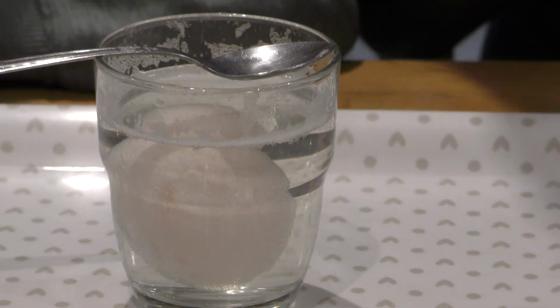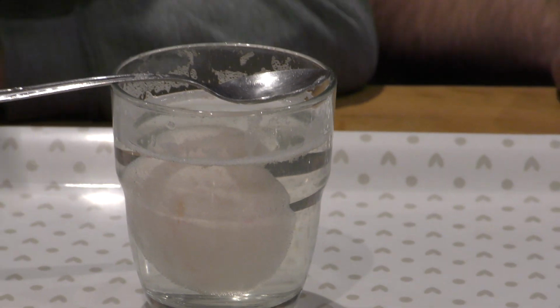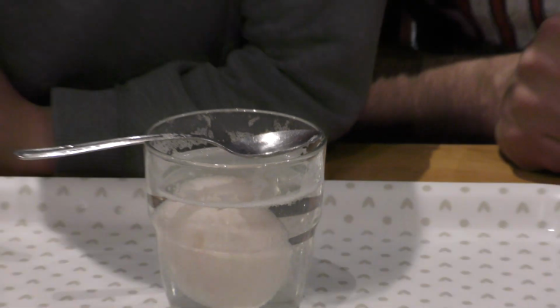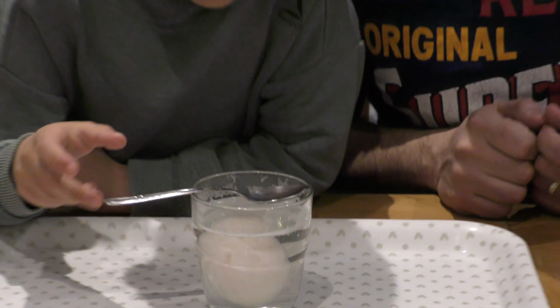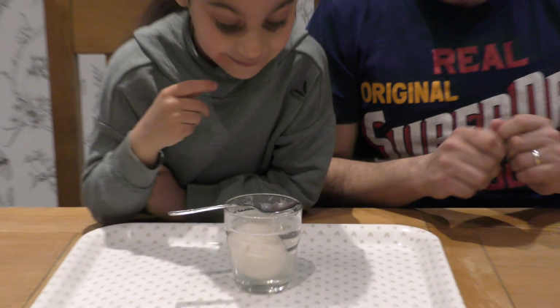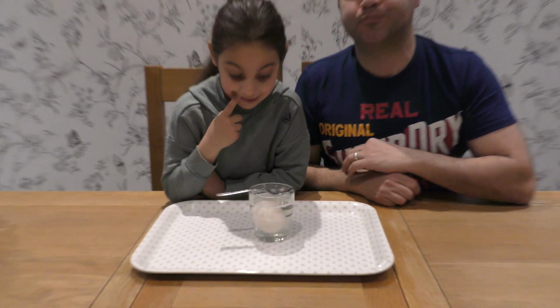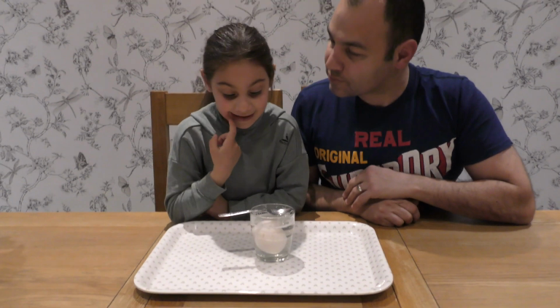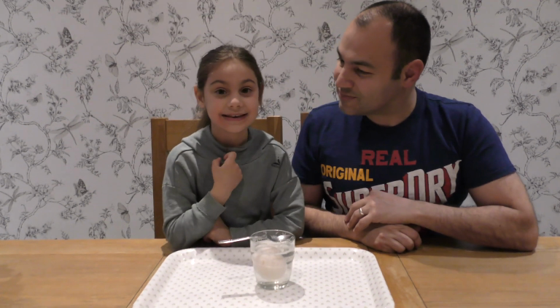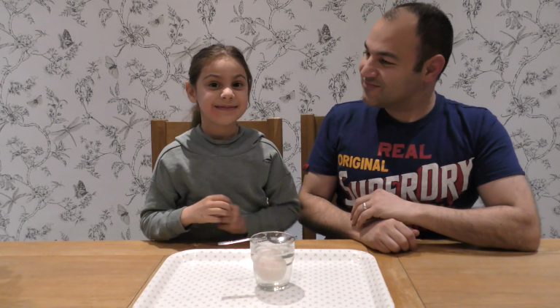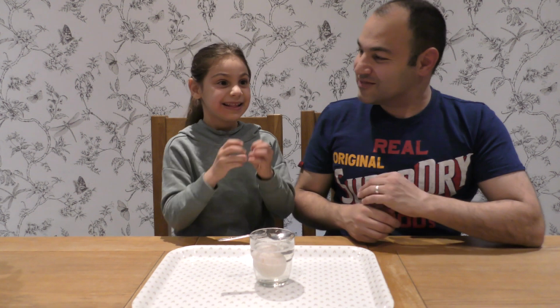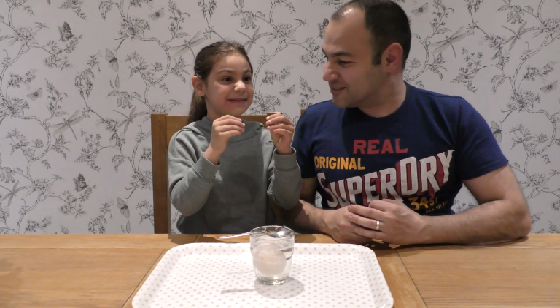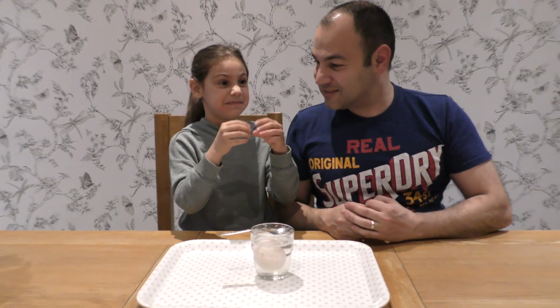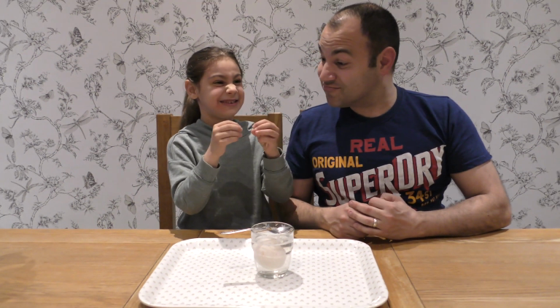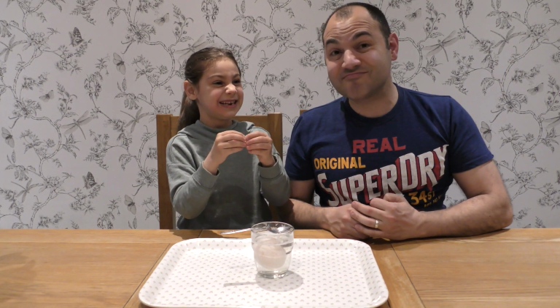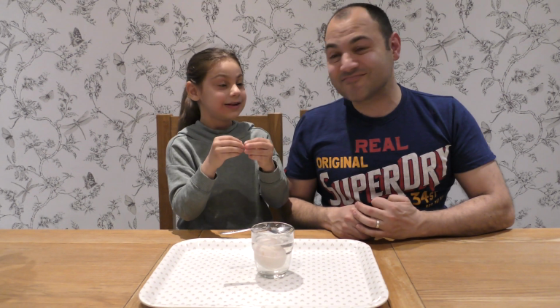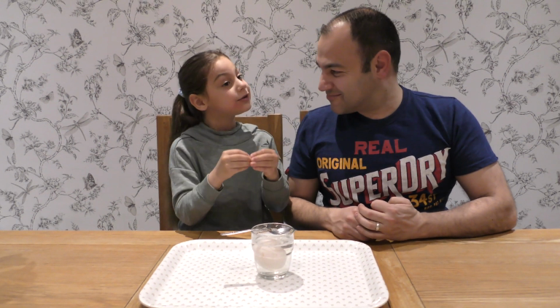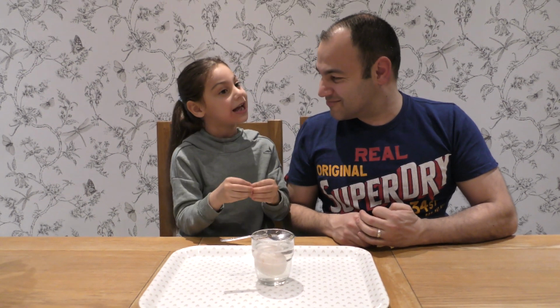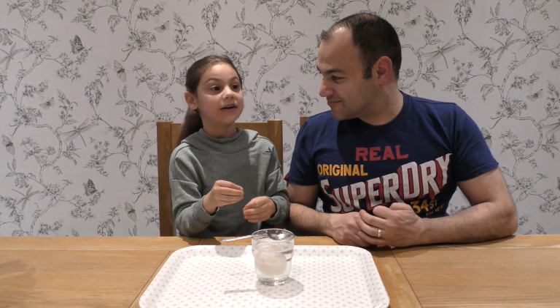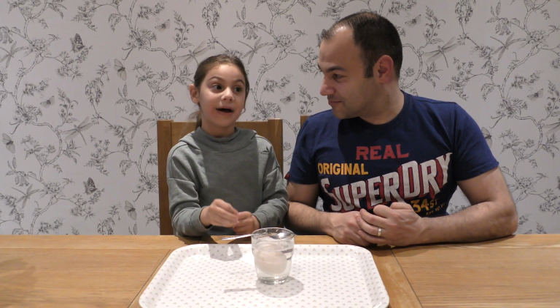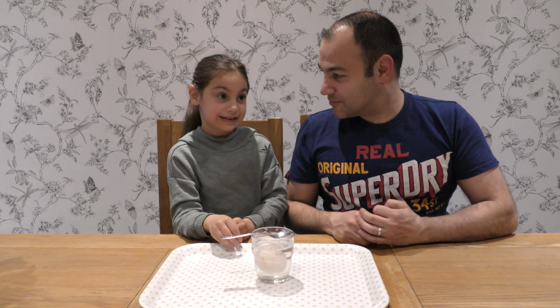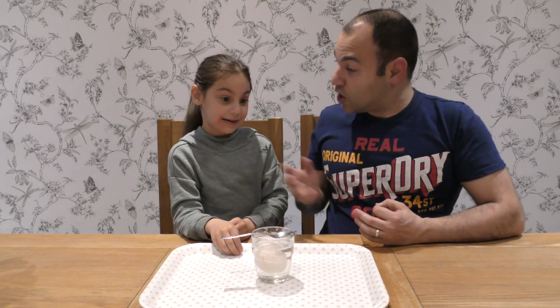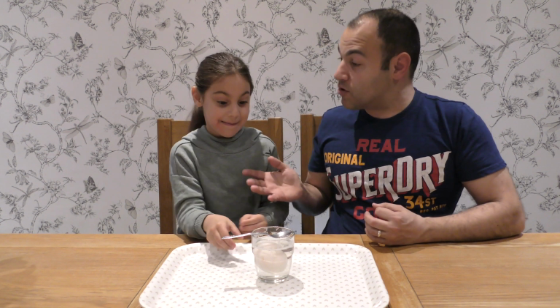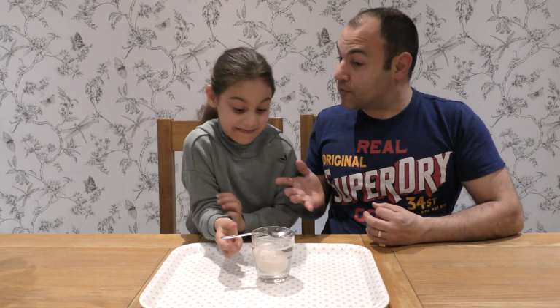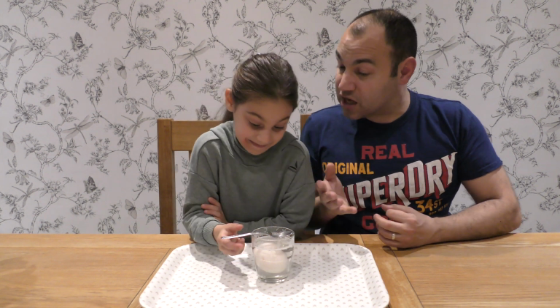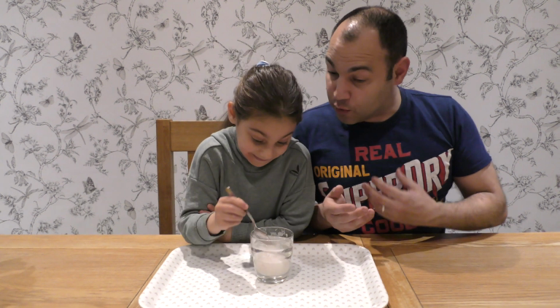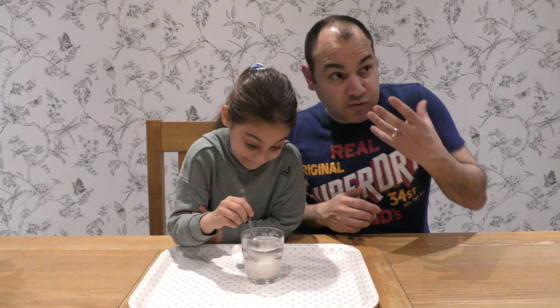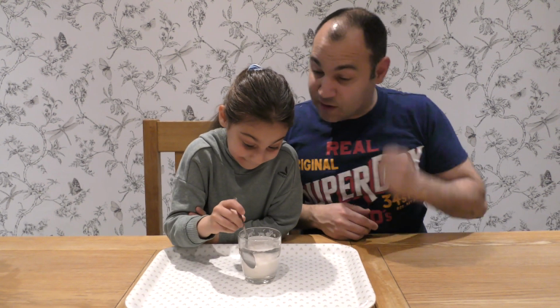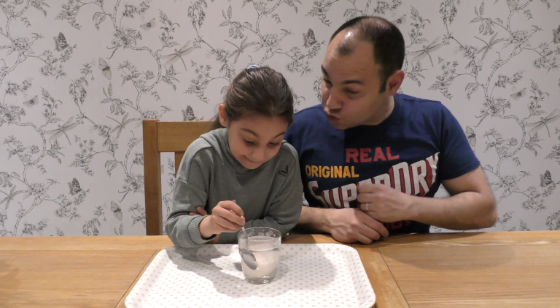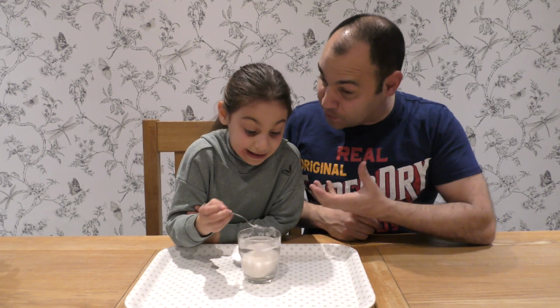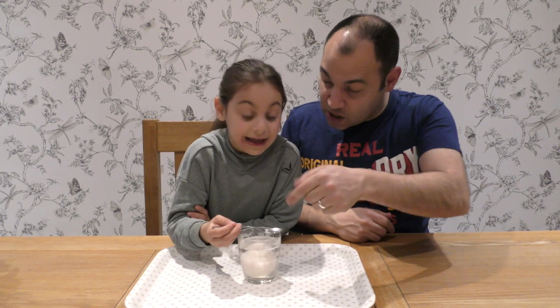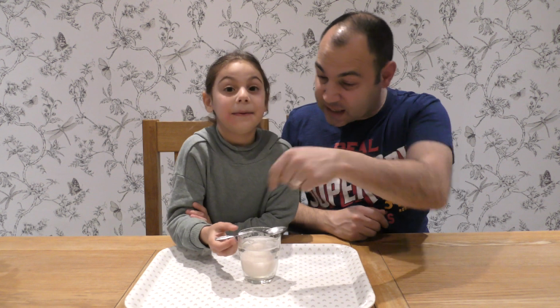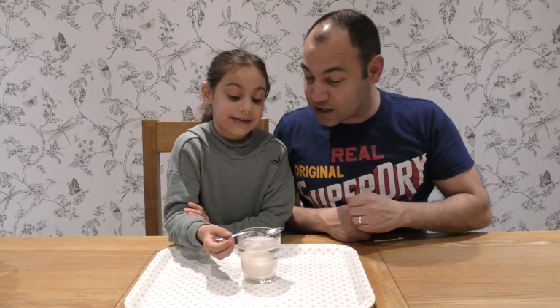Now, what do you think is going to happen to the egg, Jella? It's going to be like squishy, a little squishy and bouncy. Very much different from the egg that we would take out of the fridge or out of the box. Come and take it out, Jella.